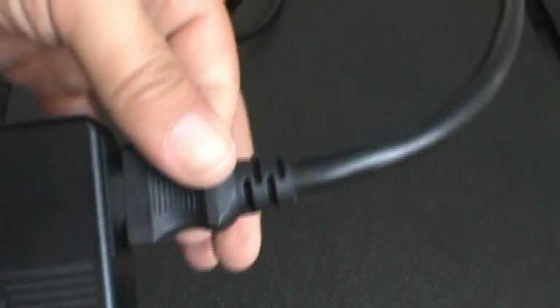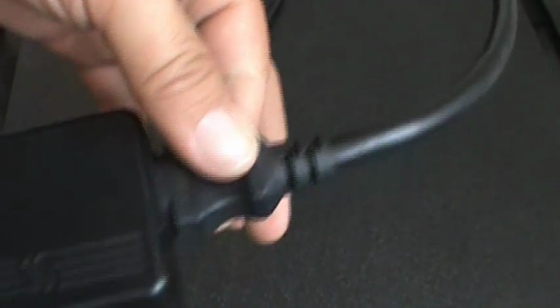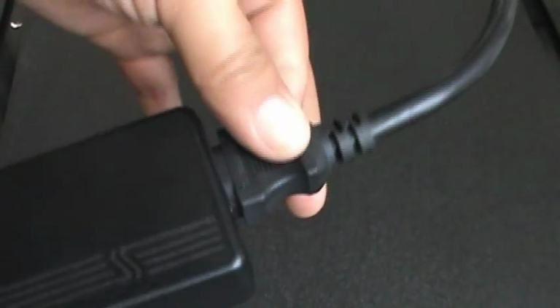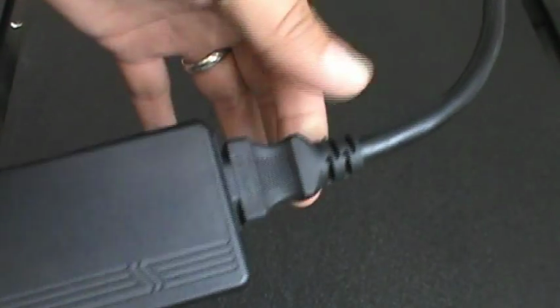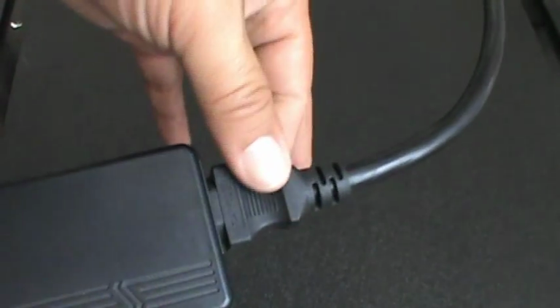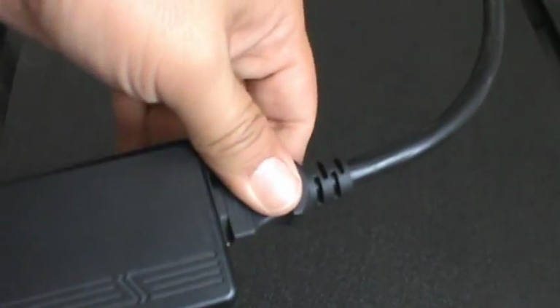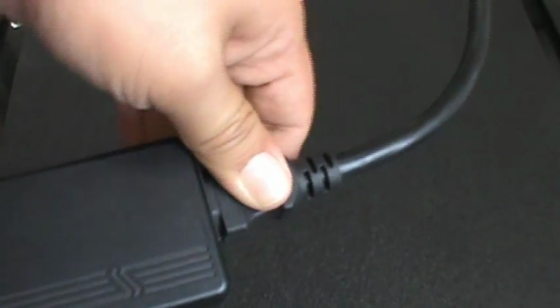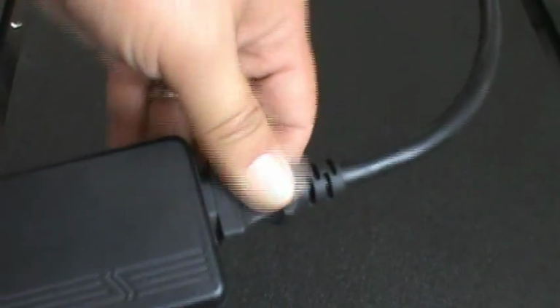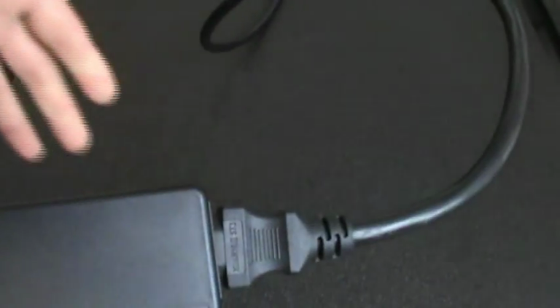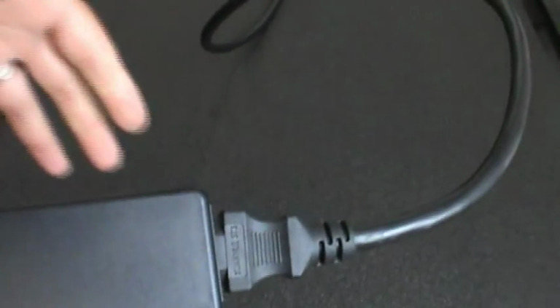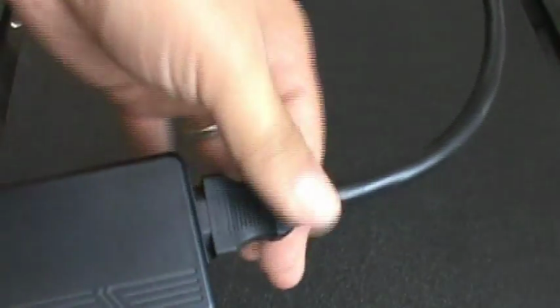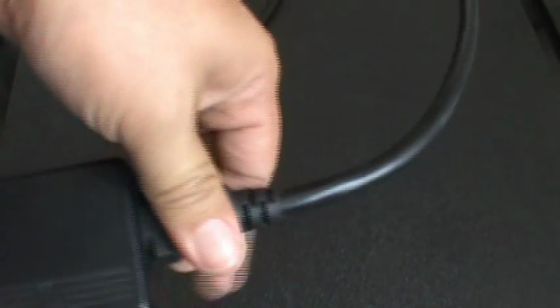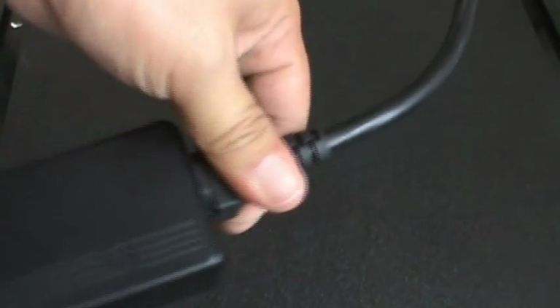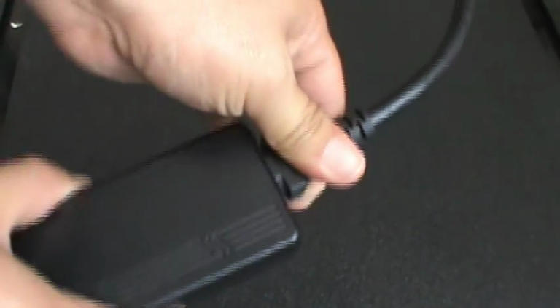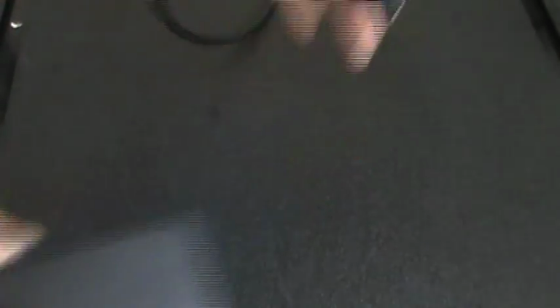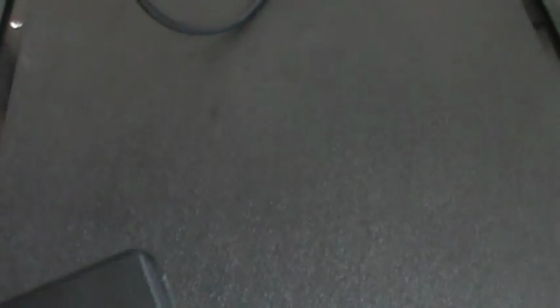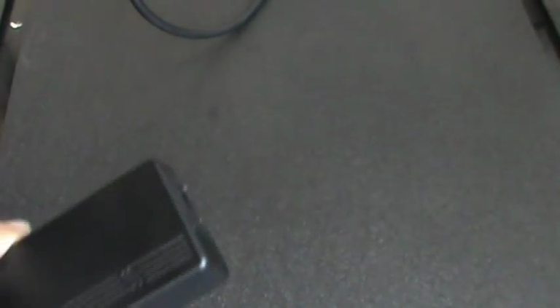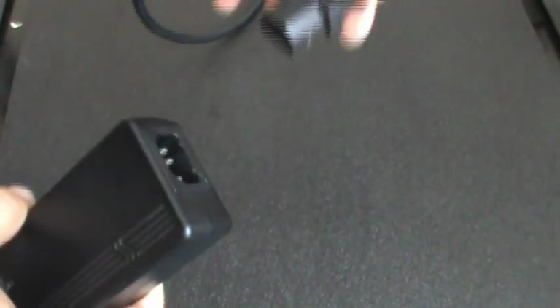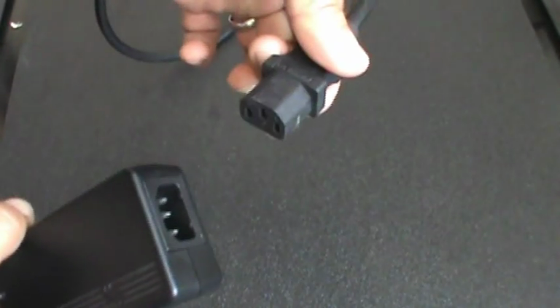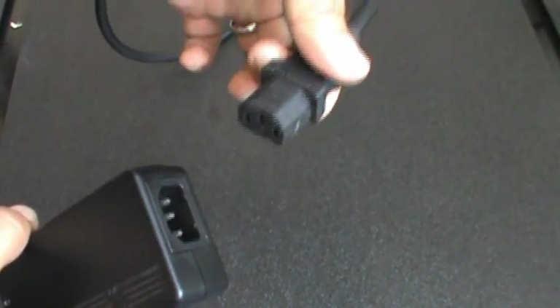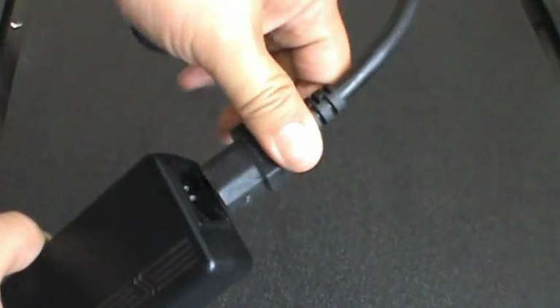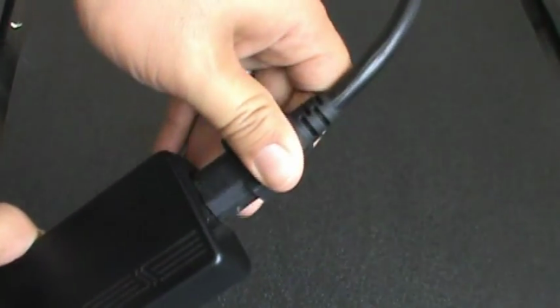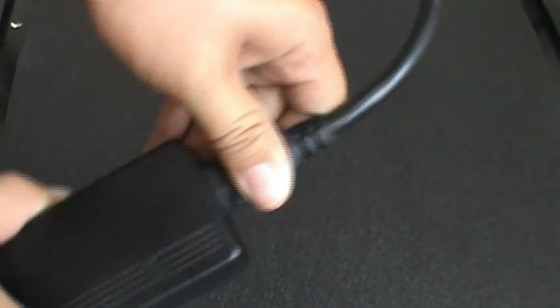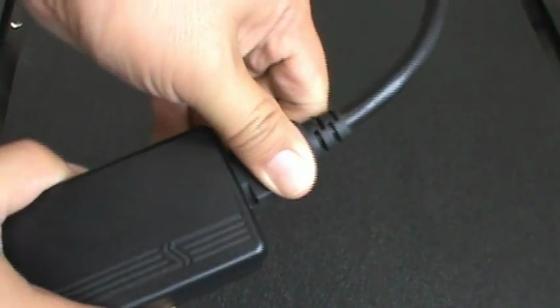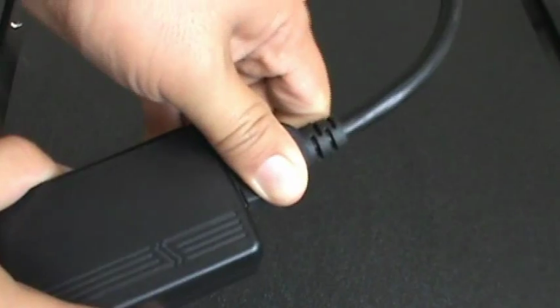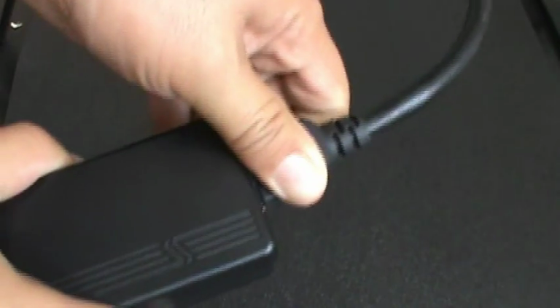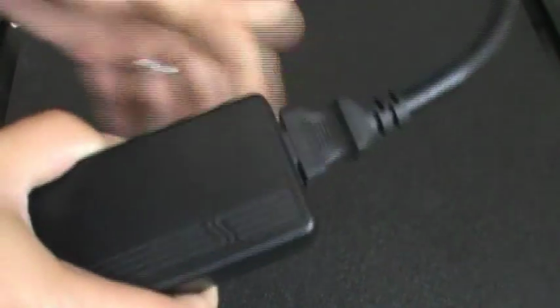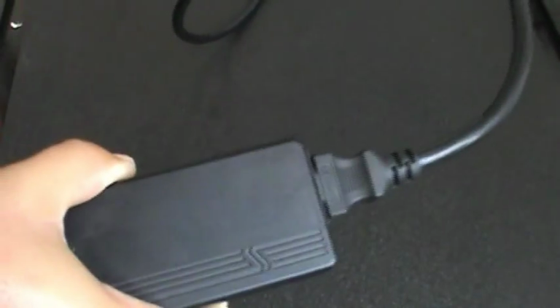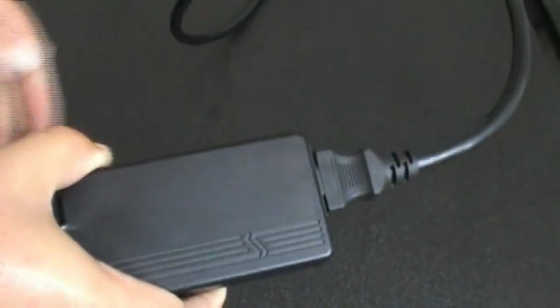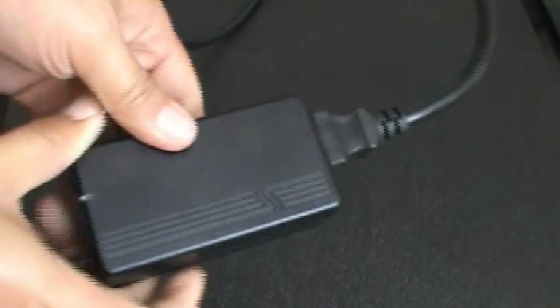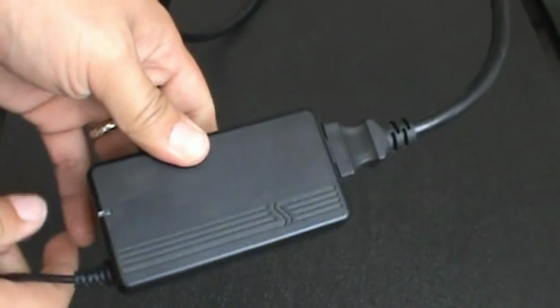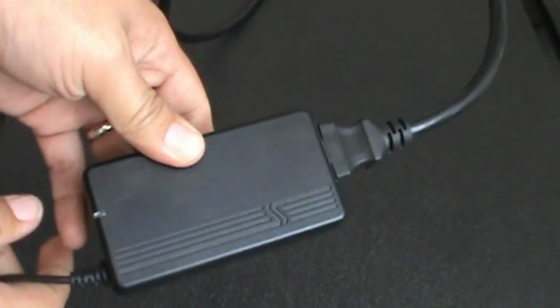Sometimes people can kick them and they get a little bit loose. We strongly recommend that you completely disconnect it and then firmly reconnect it to make sure you've got a good connection.